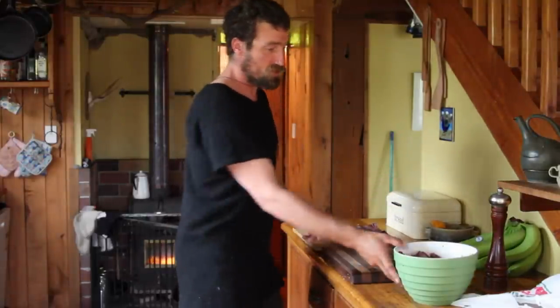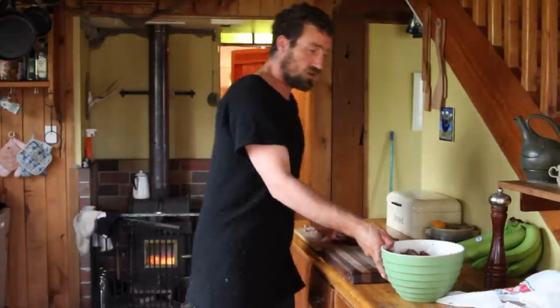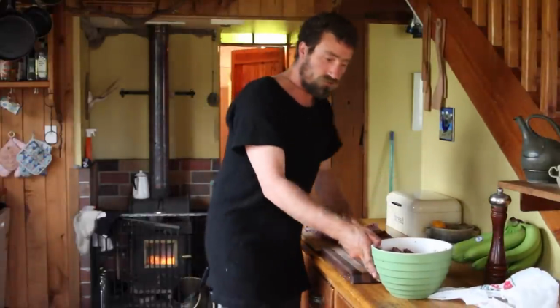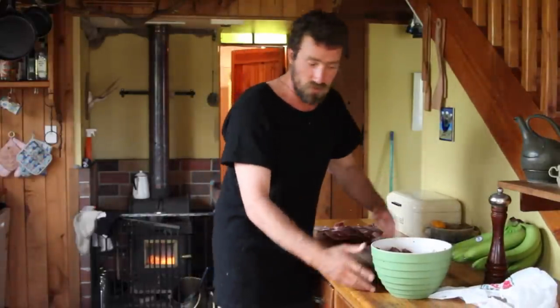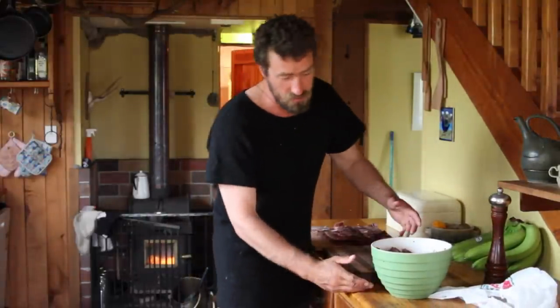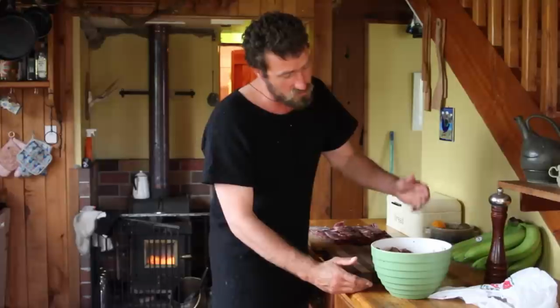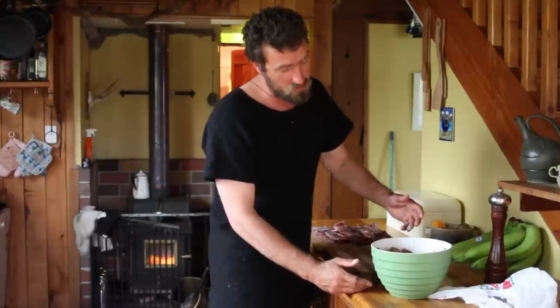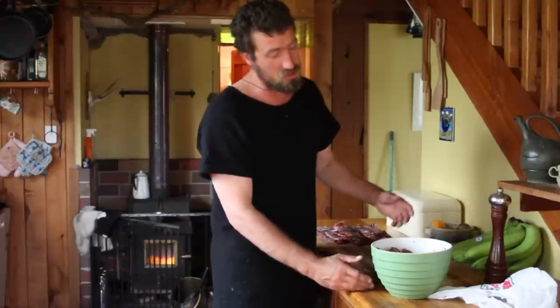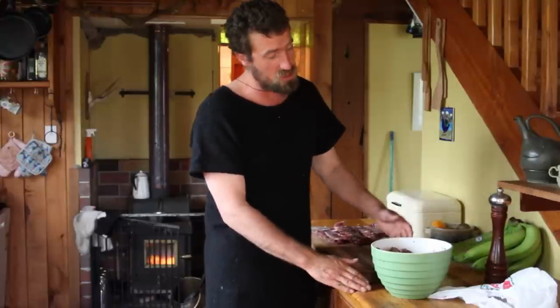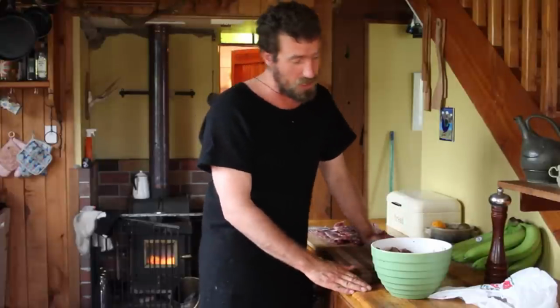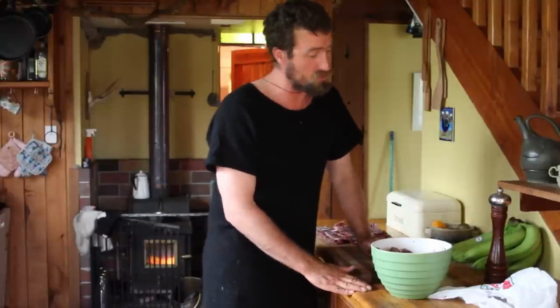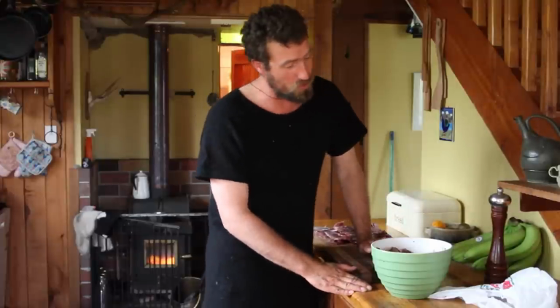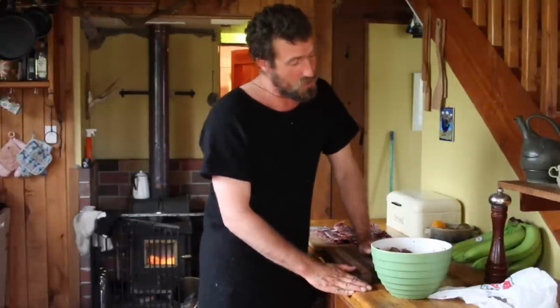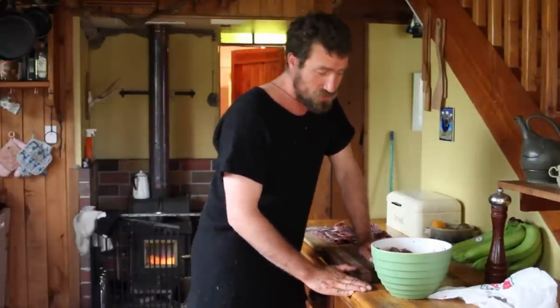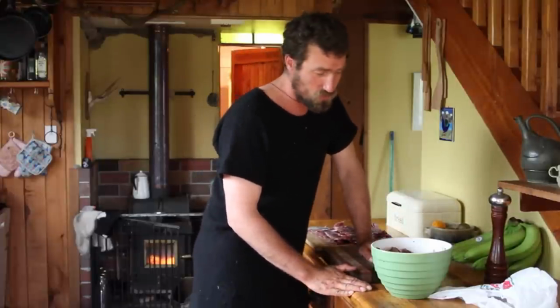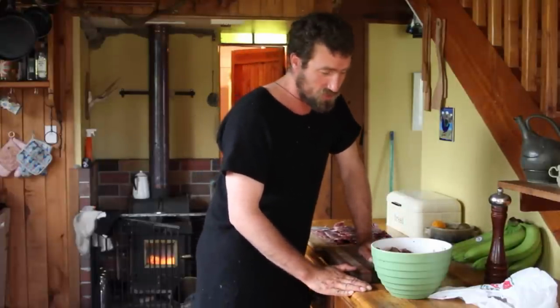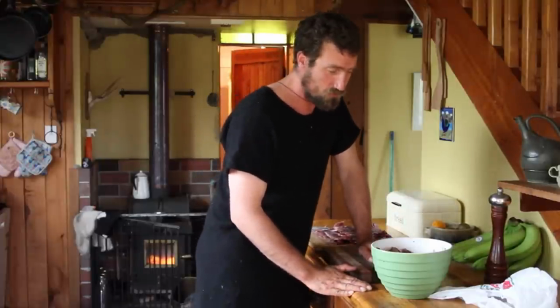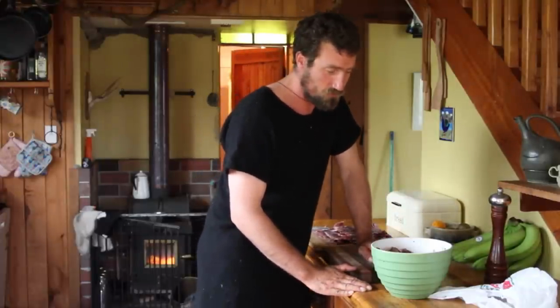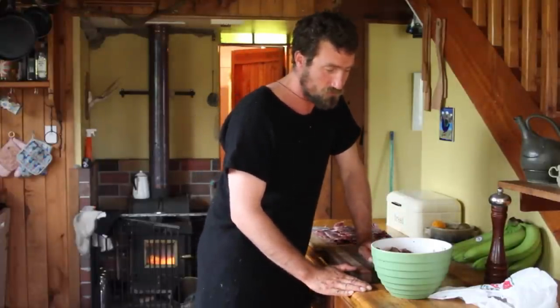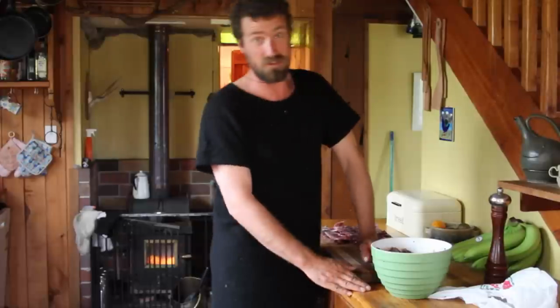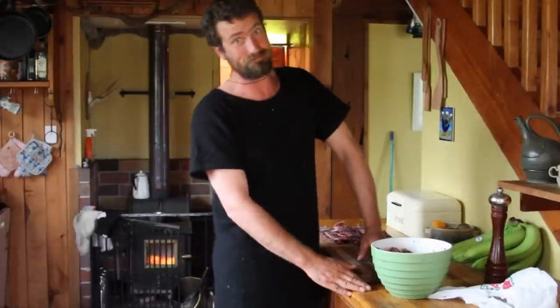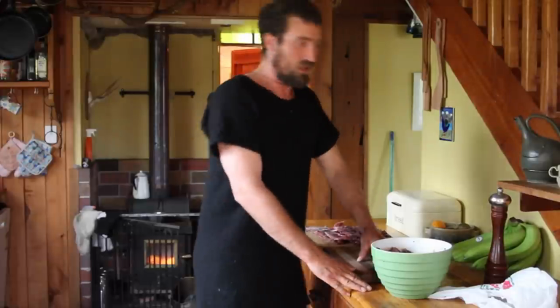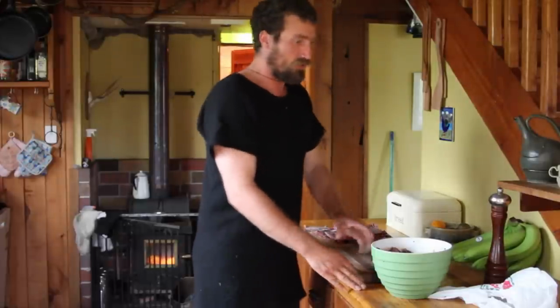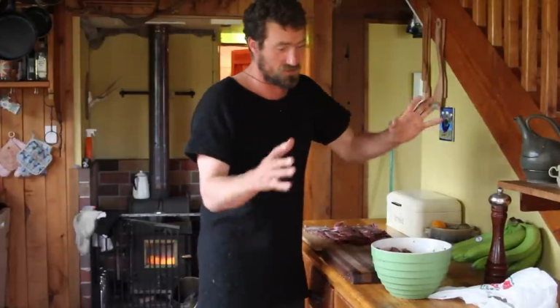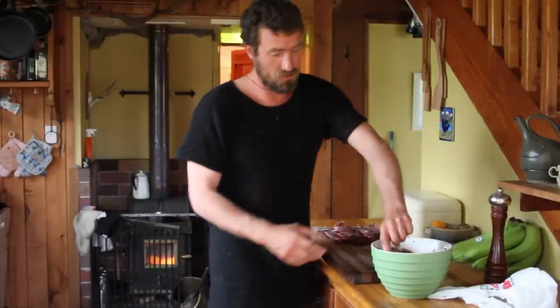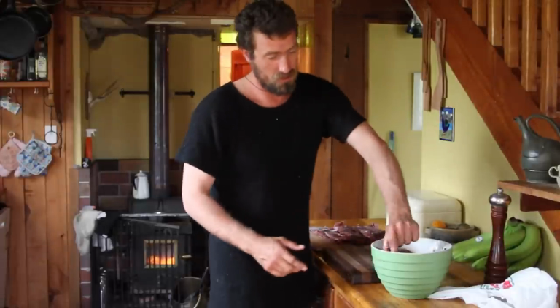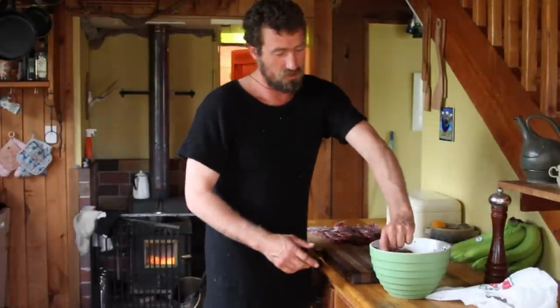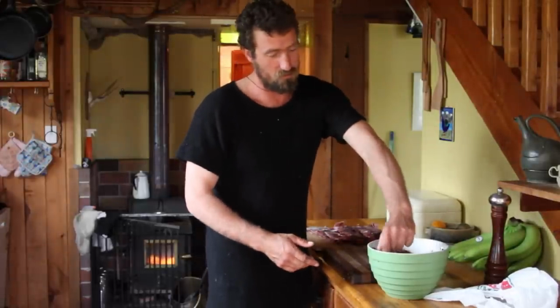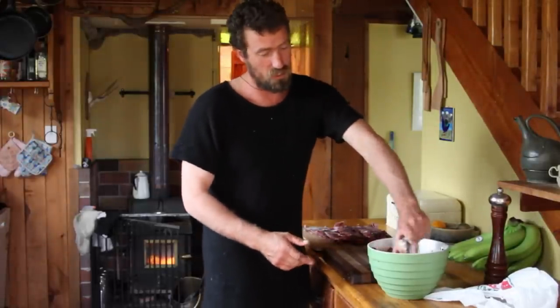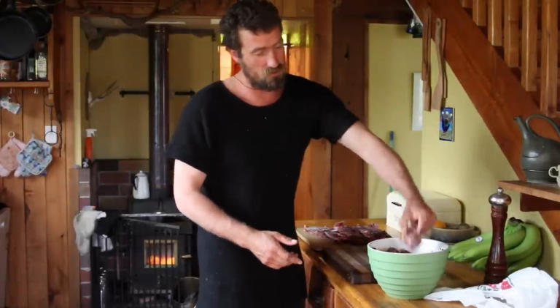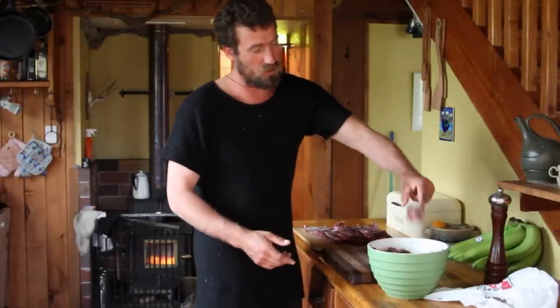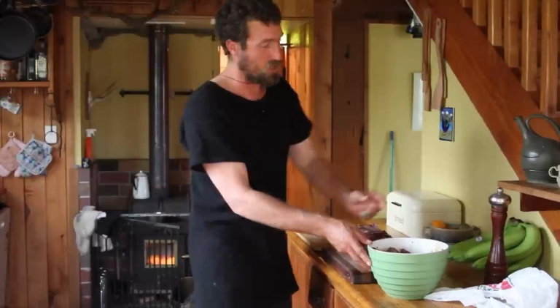Now that we've had the ribs marinating overnight in the fridge in a mixture of sweet chili sauce, soy sauce, ginger, garlic, salt and pepper, and sweet chili sauce — that's it. That's just the spare ribs as we know it. I've got another rack of ribs American style.